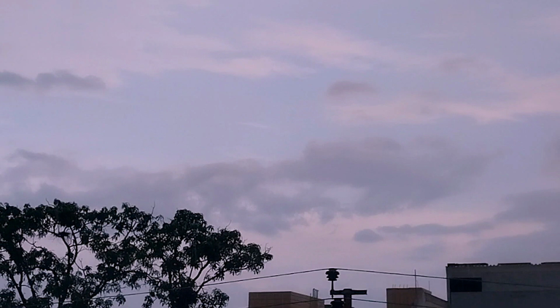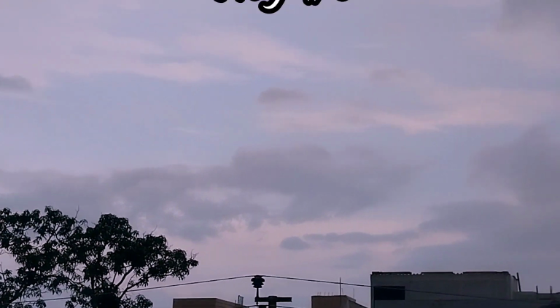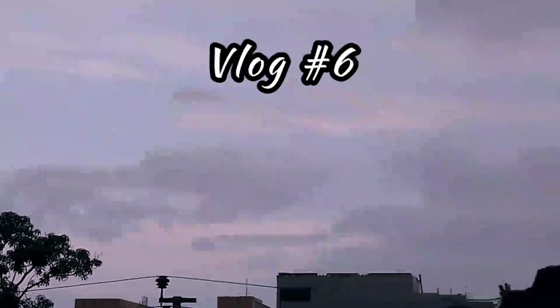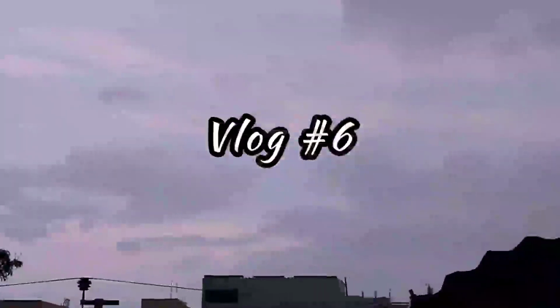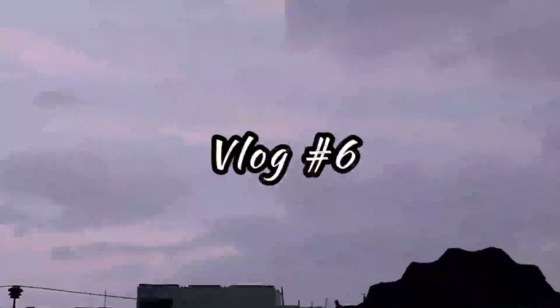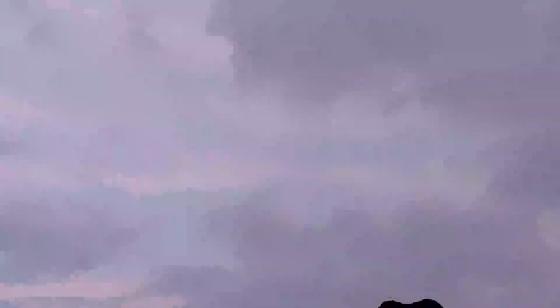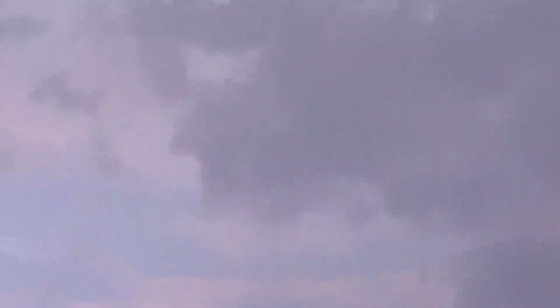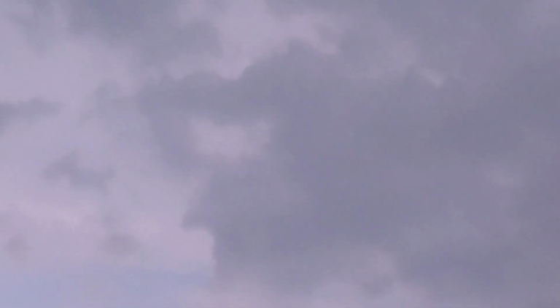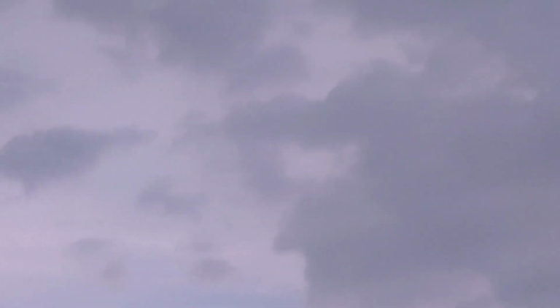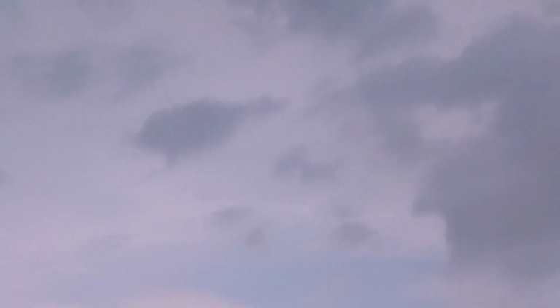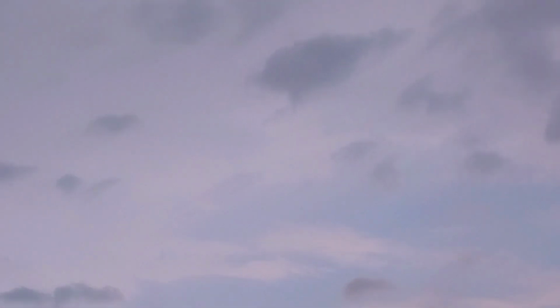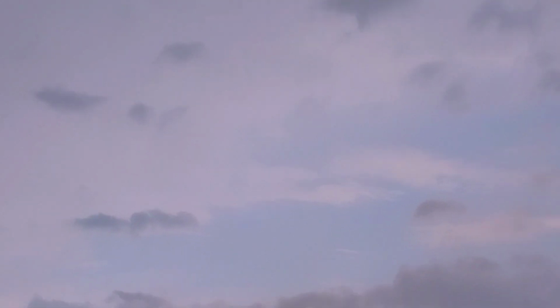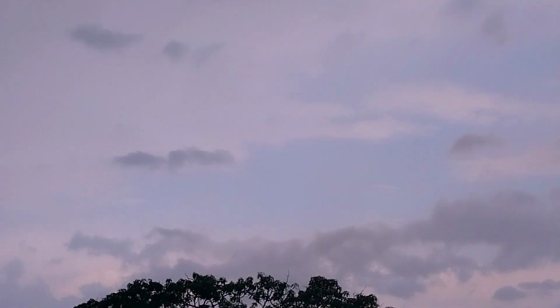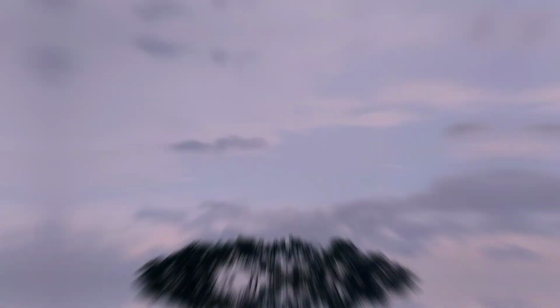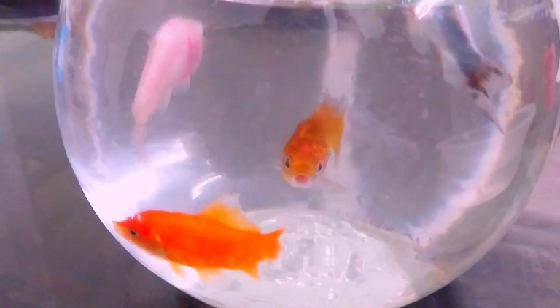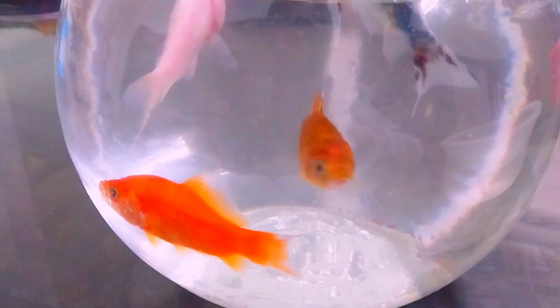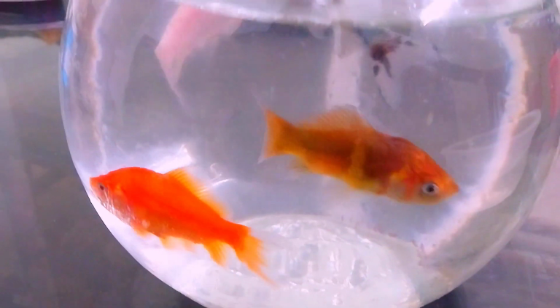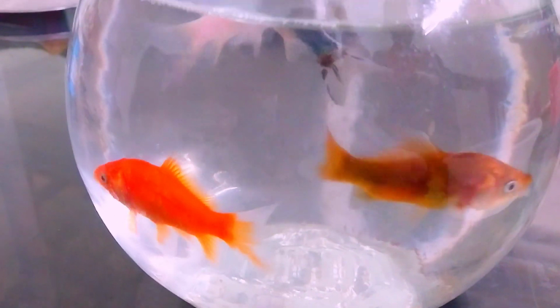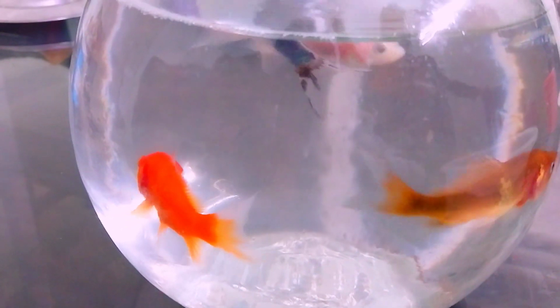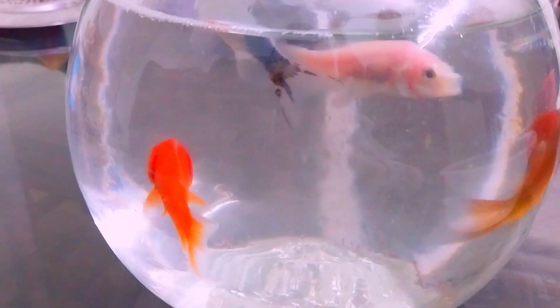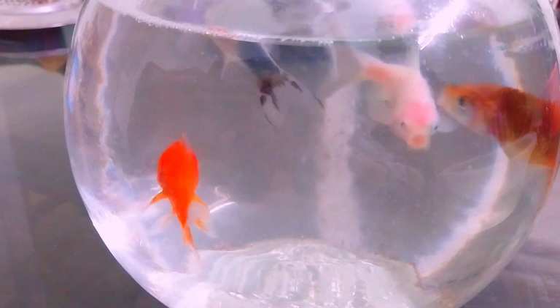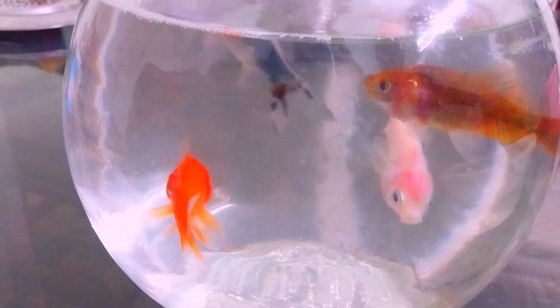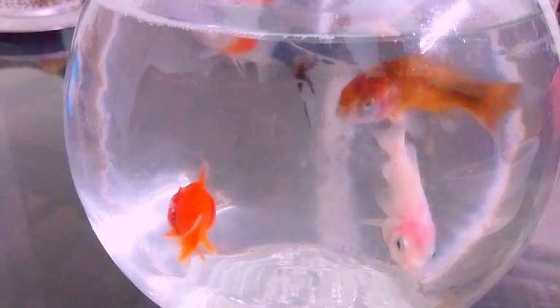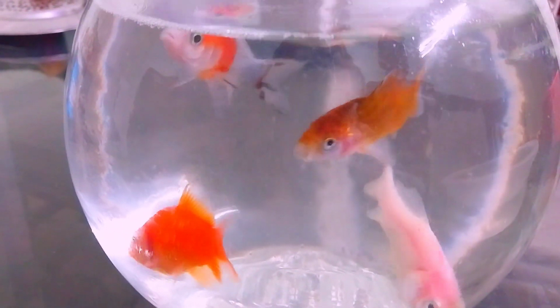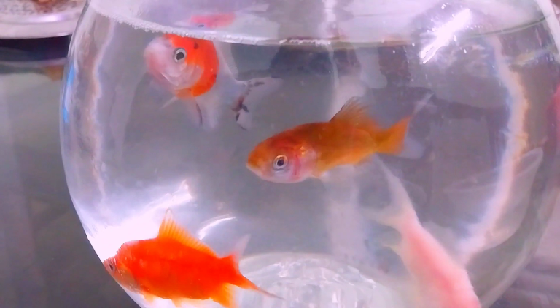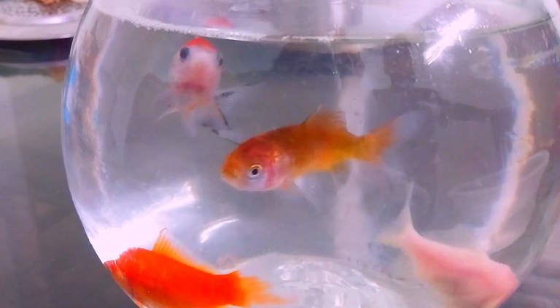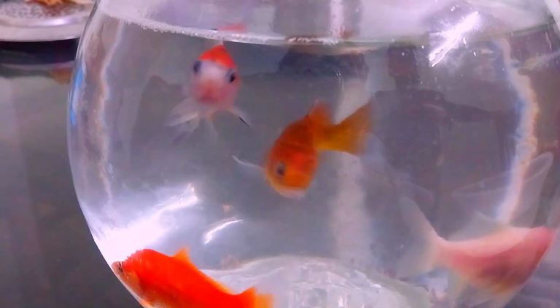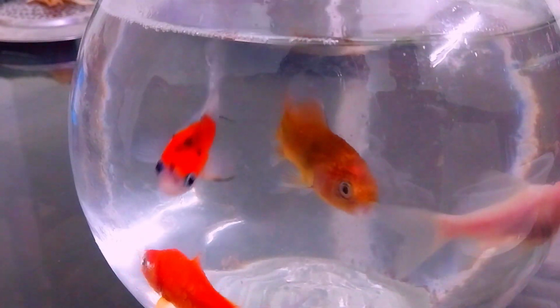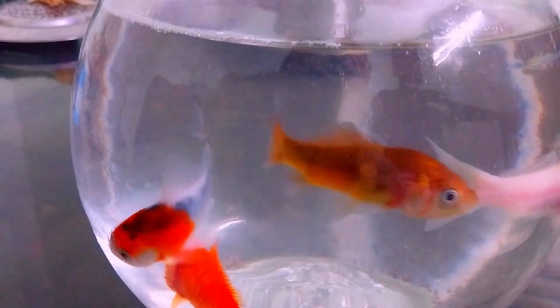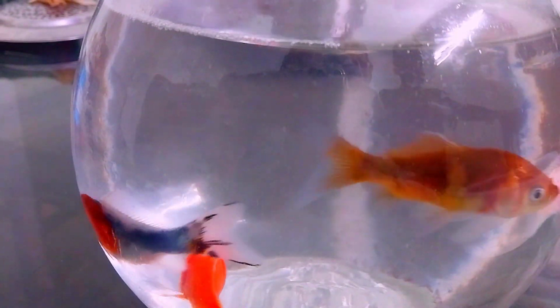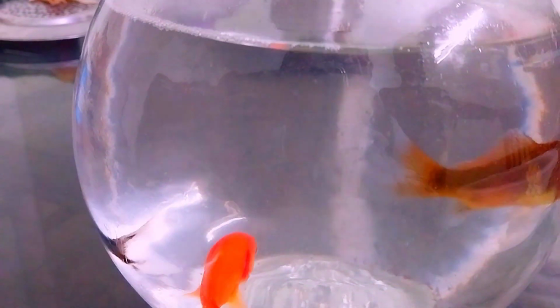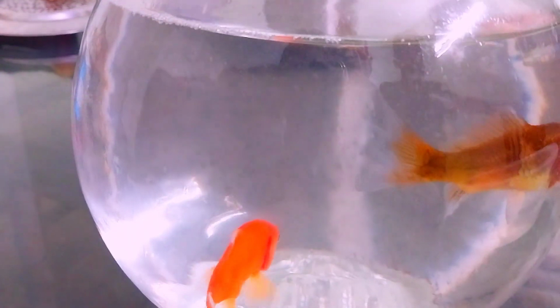Hello and Assalamualaikum! Today is my vlog number 6. The winter weather of Karachi is so beautiful. I will give you the update that the fish bowl with 4 fishes we brought — as you may have seen in previous vlogs — is fully fit and fine.